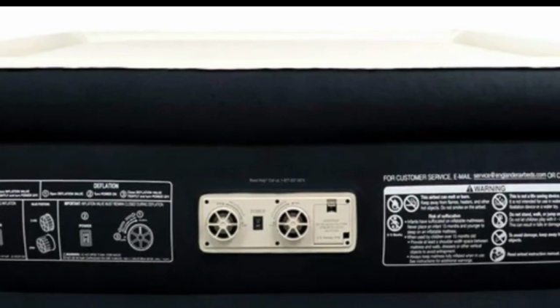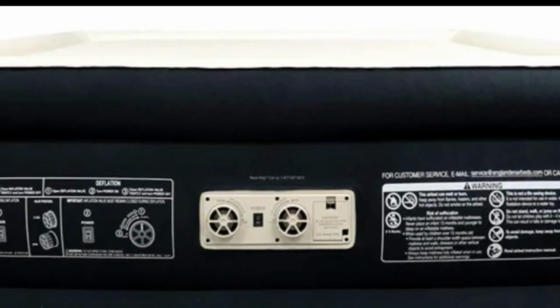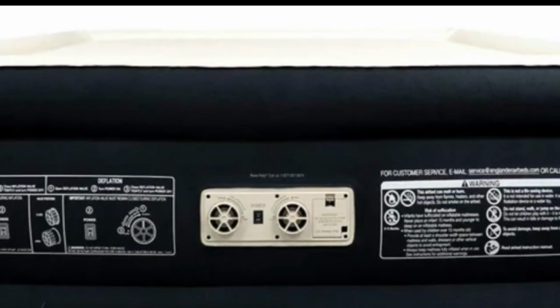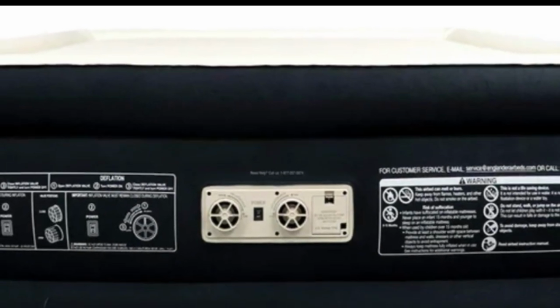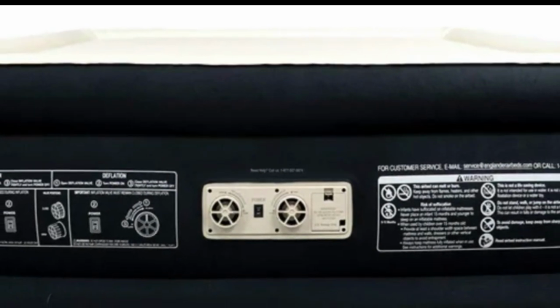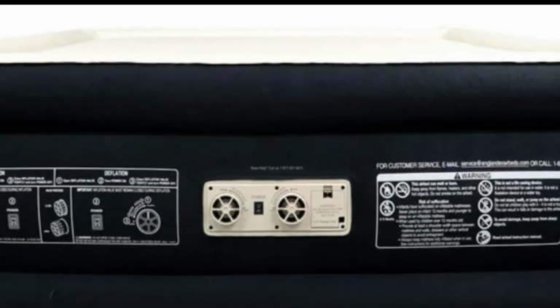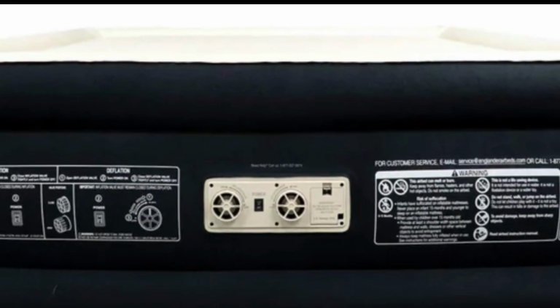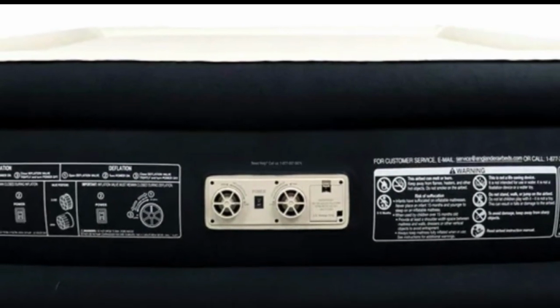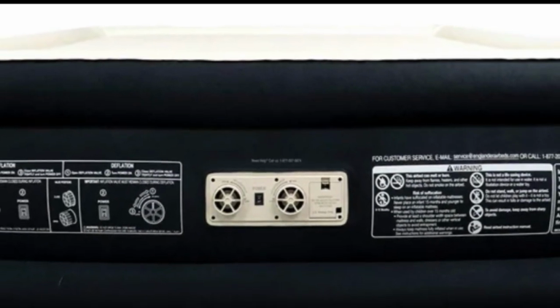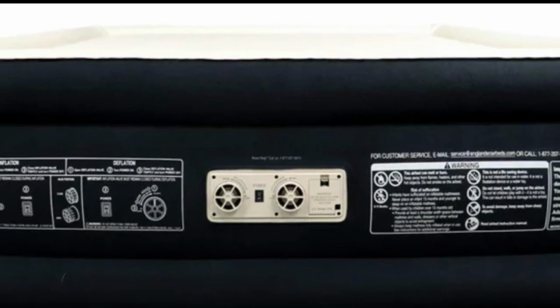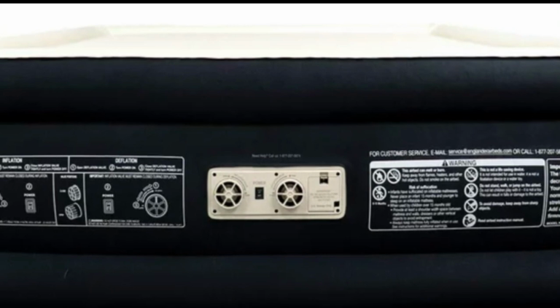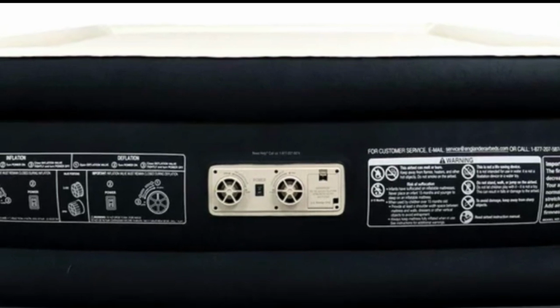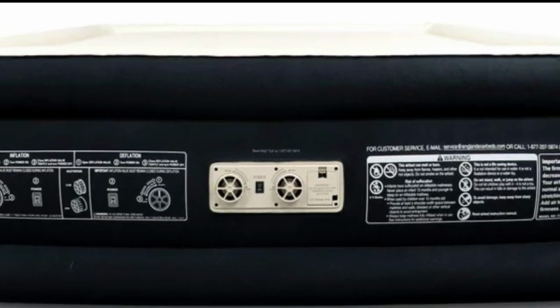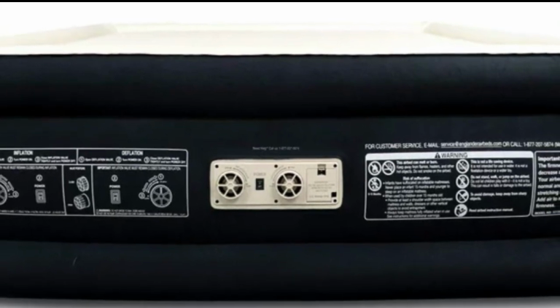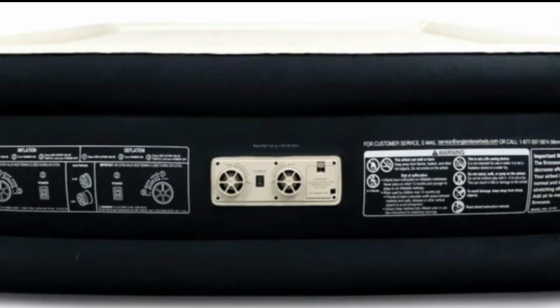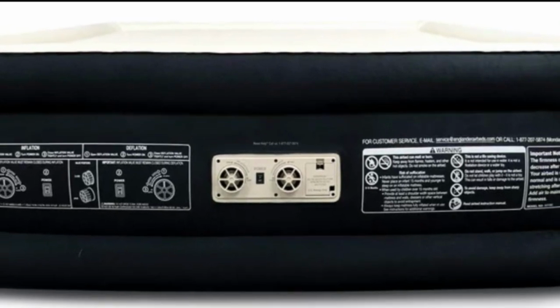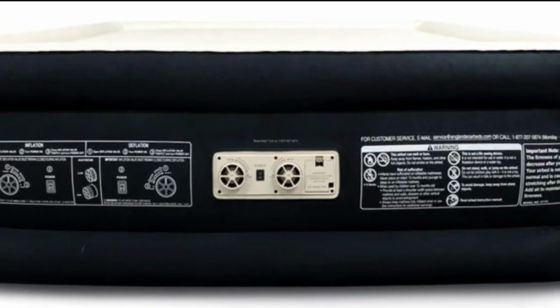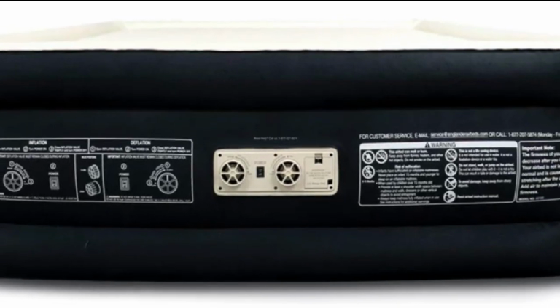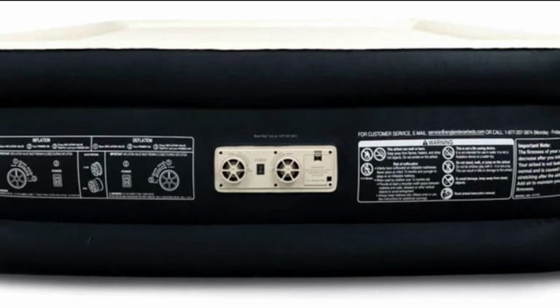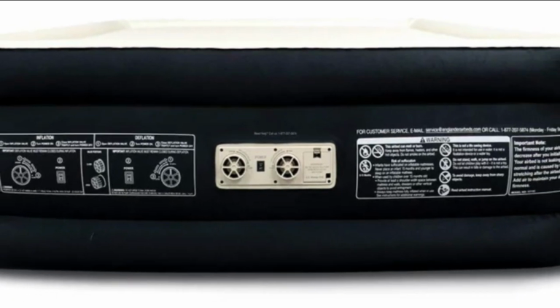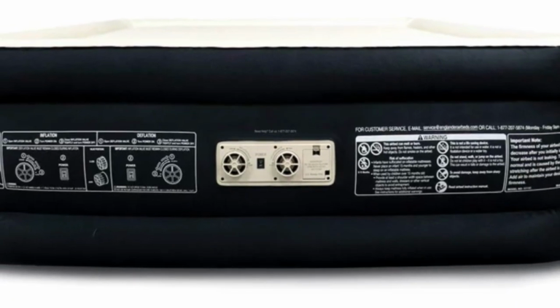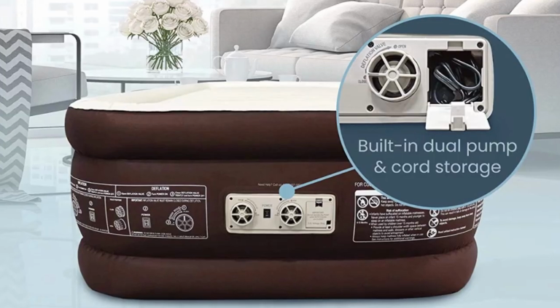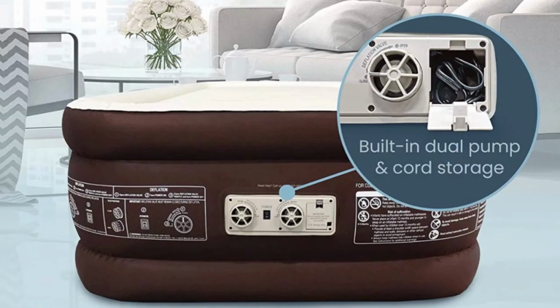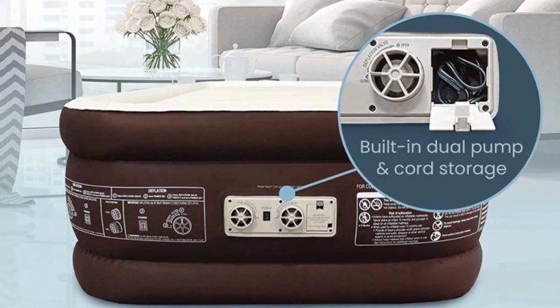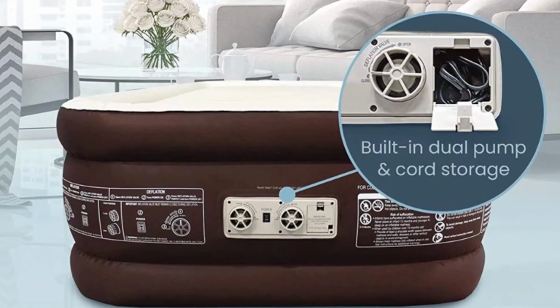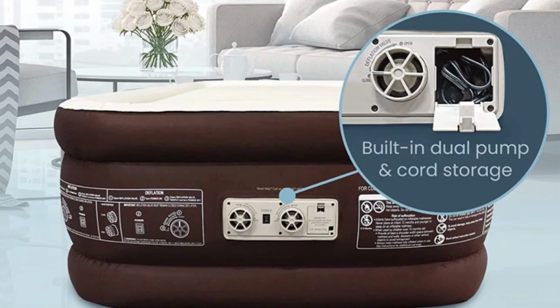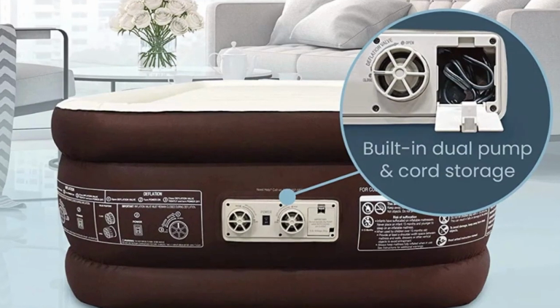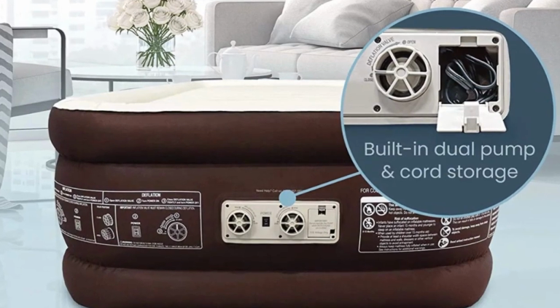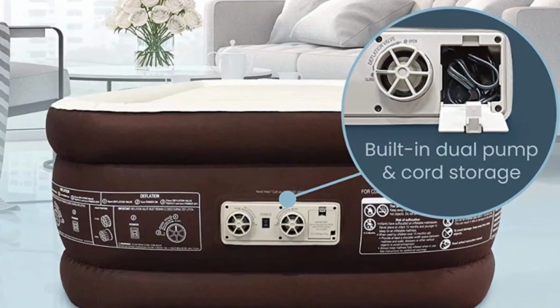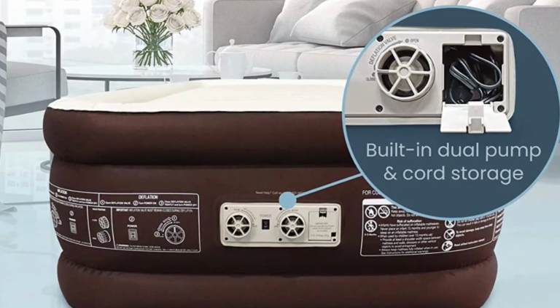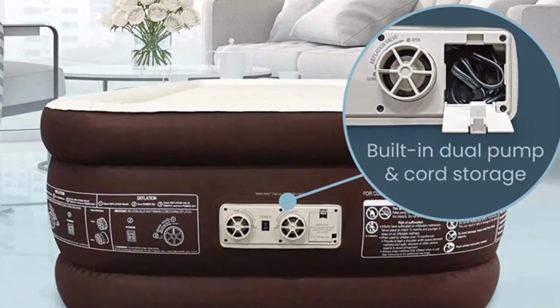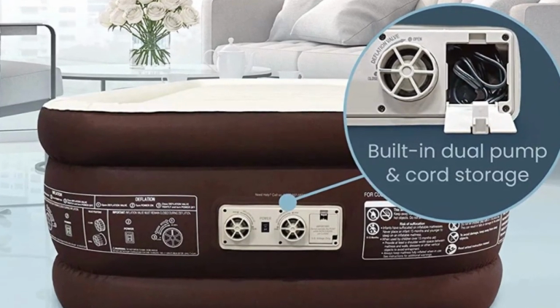This California king, twin, or queen air mattress with built-in pump allows you to lay in the lap of luxury with microfiber to keep you cool and comfortable all night.